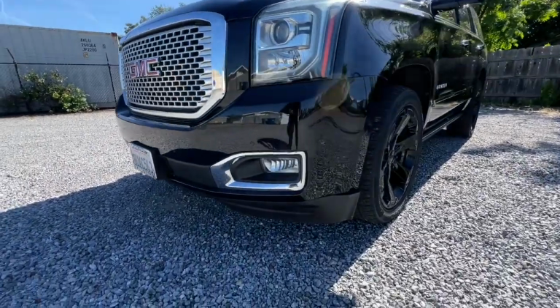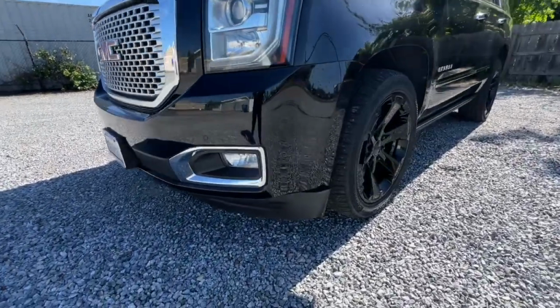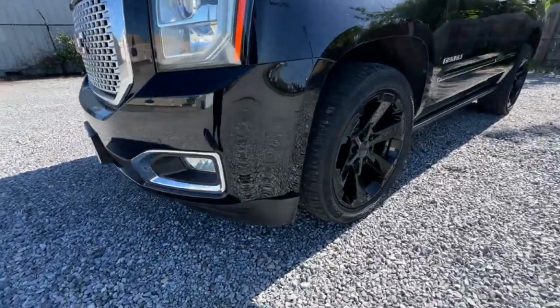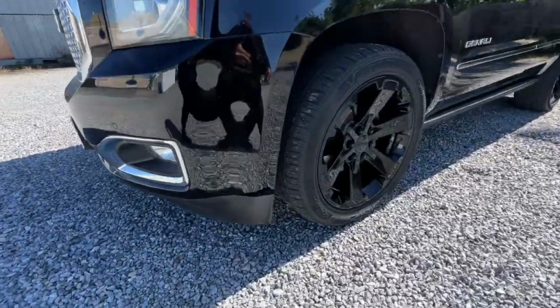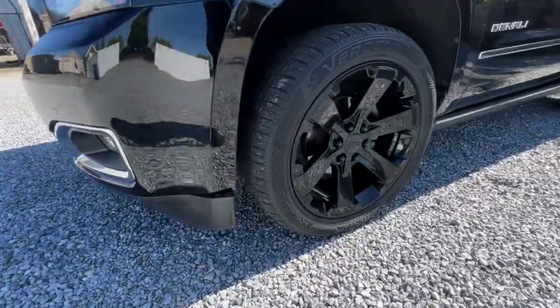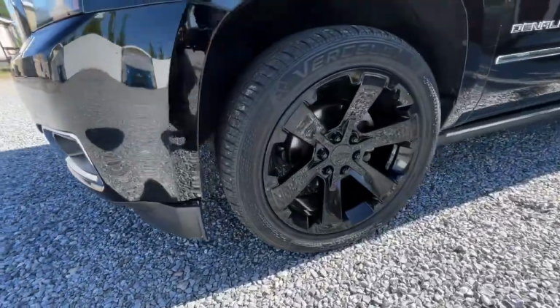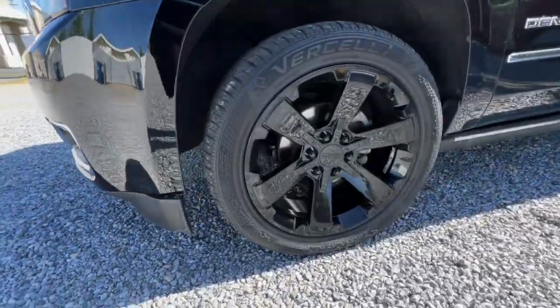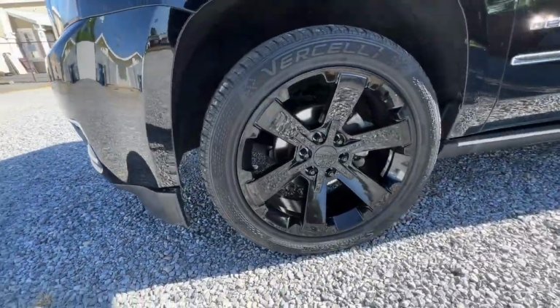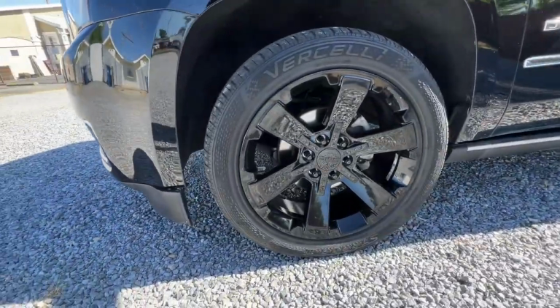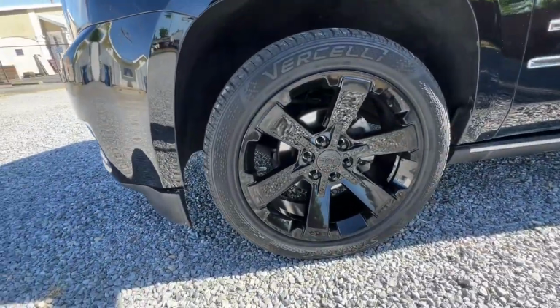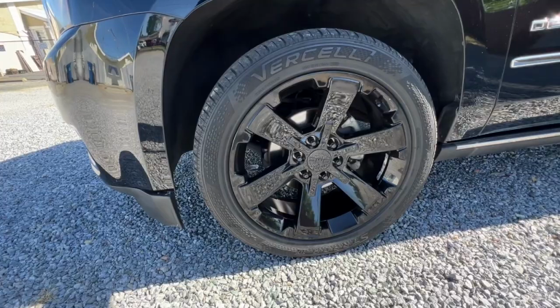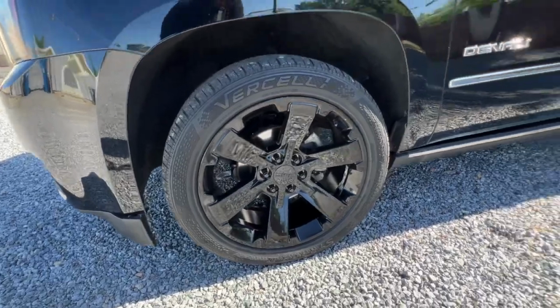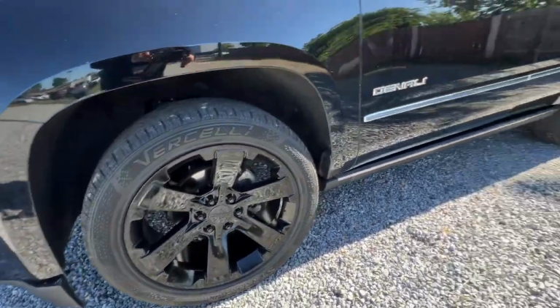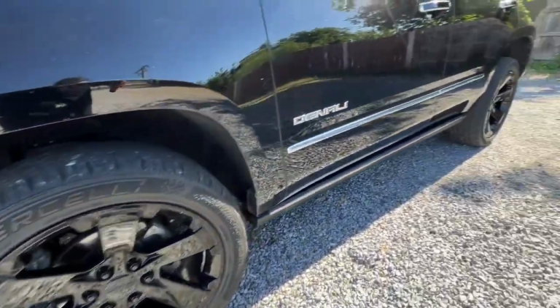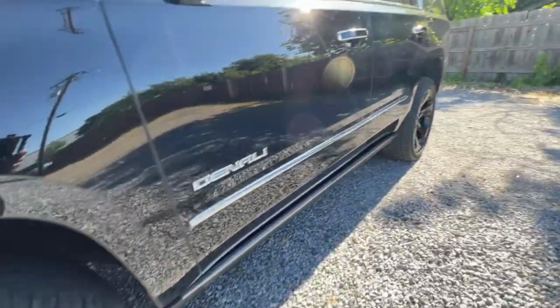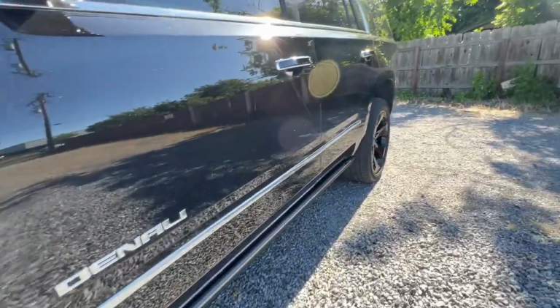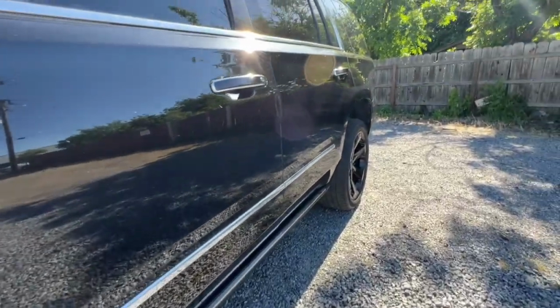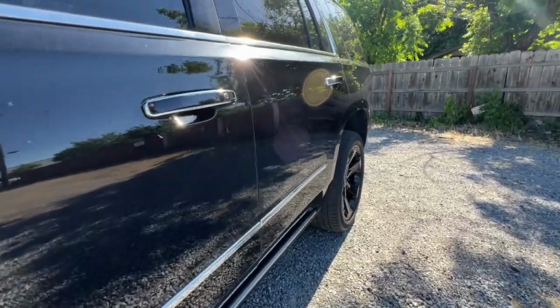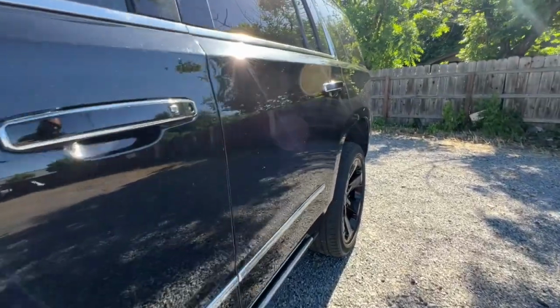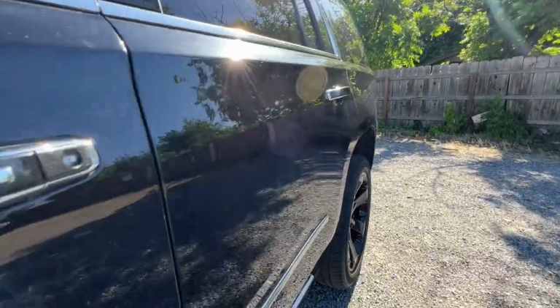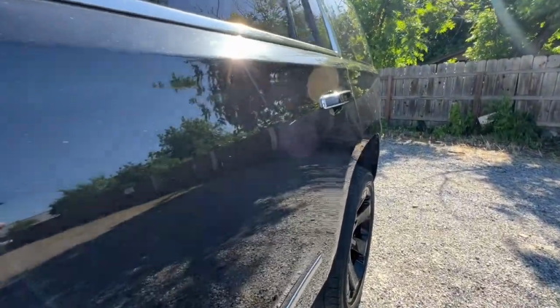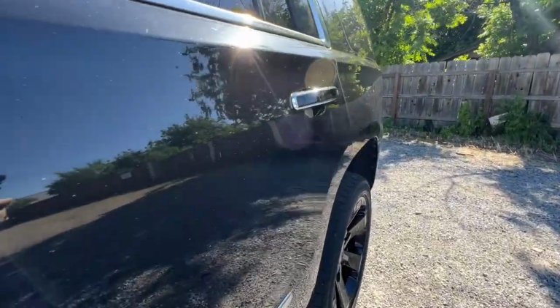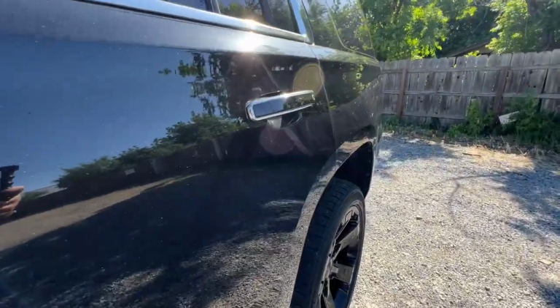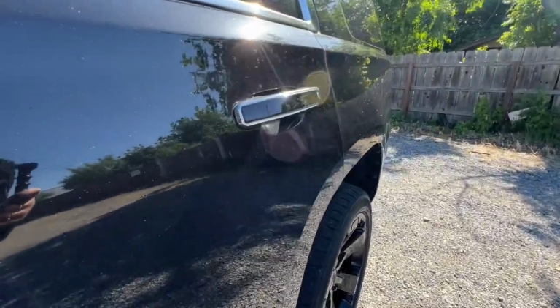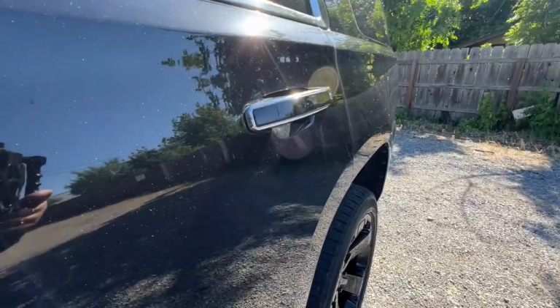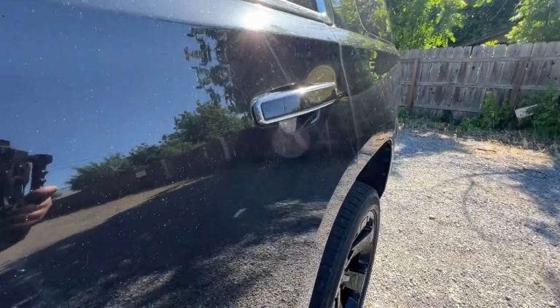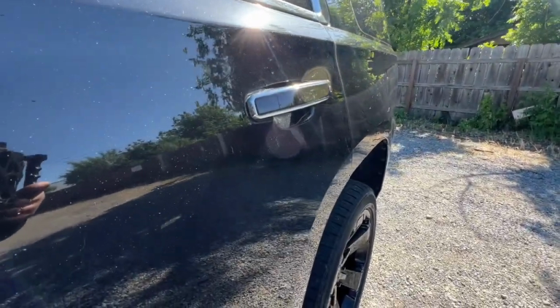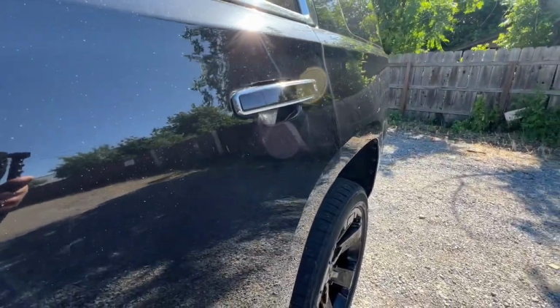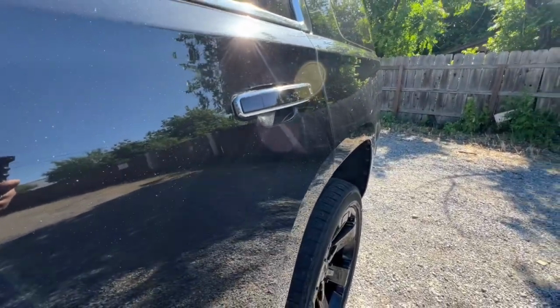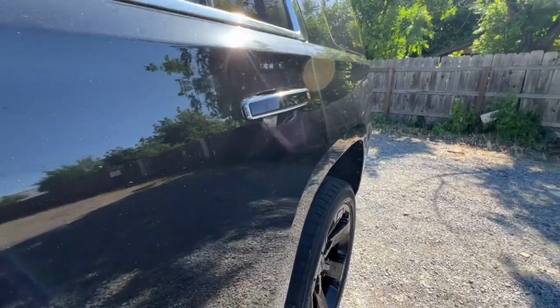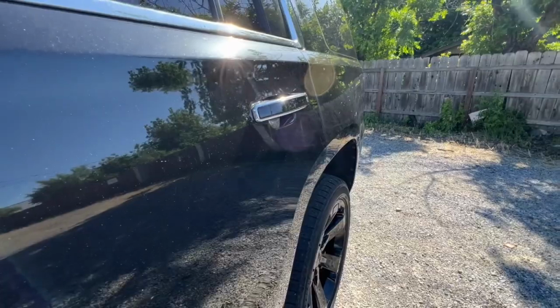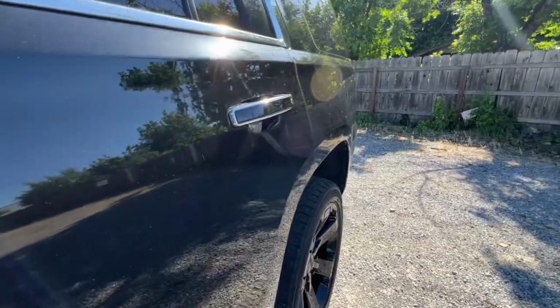Sun/moonroof, heated driver's seat, keyless entry. Spacious comfort blends with serious capability in this remarkable Yukon.